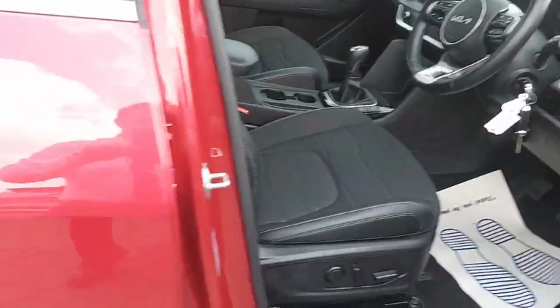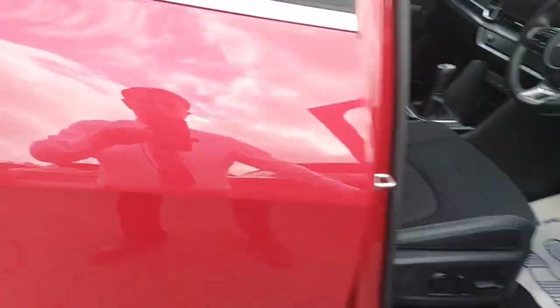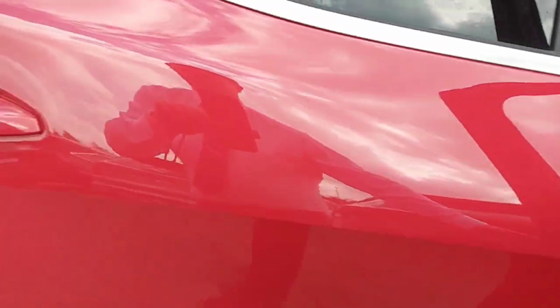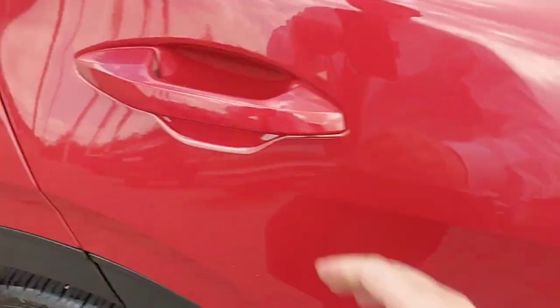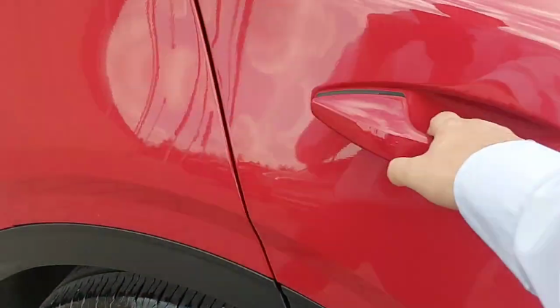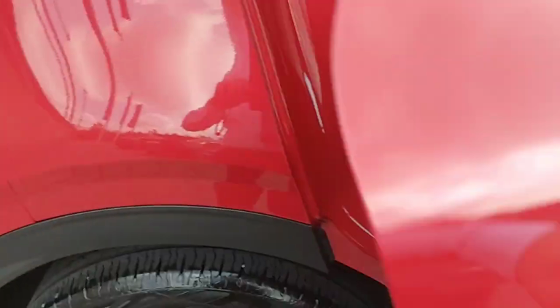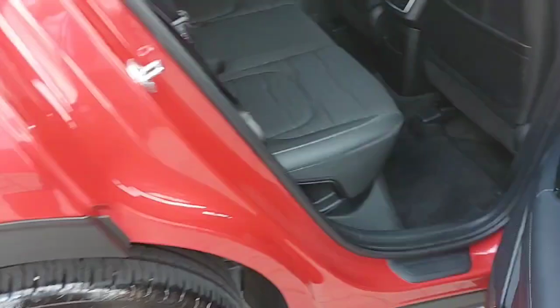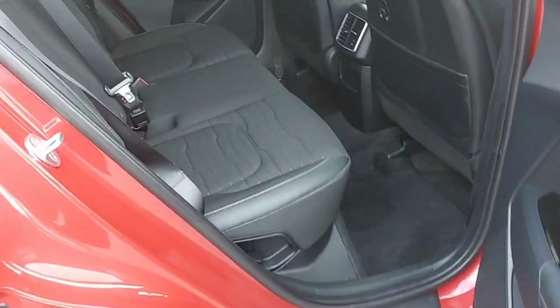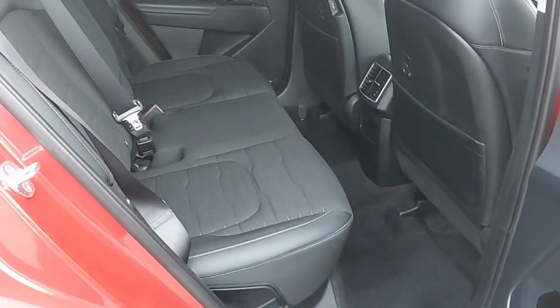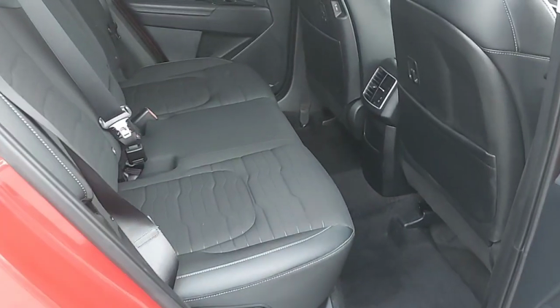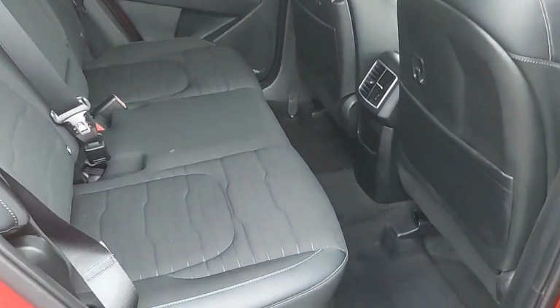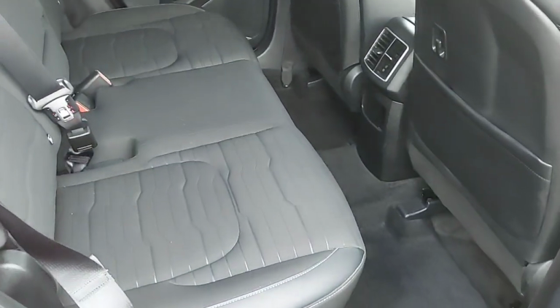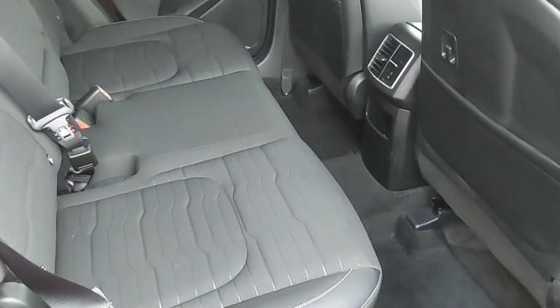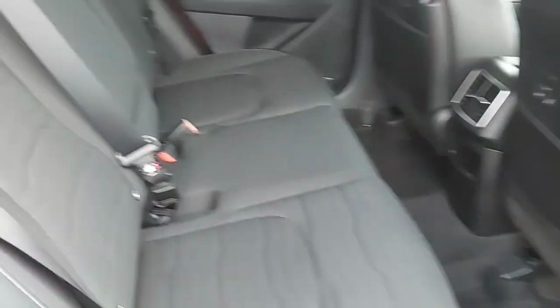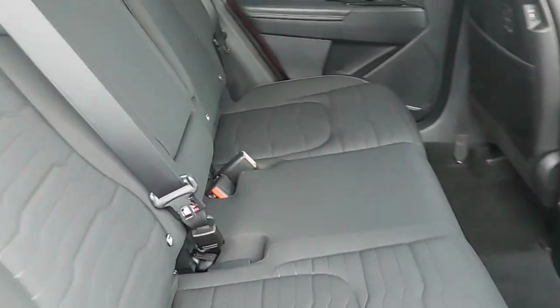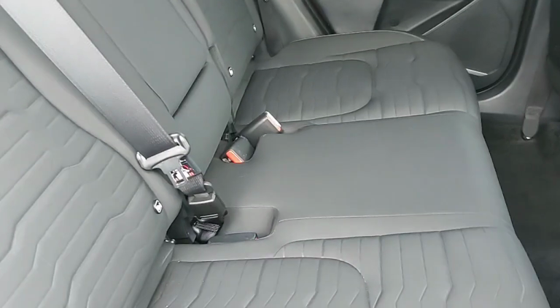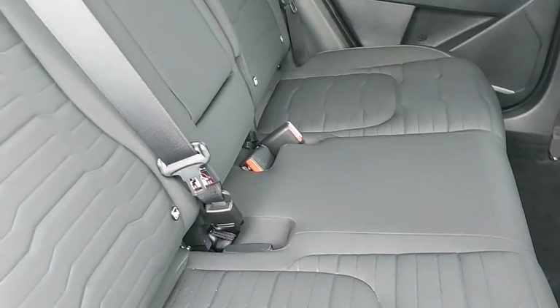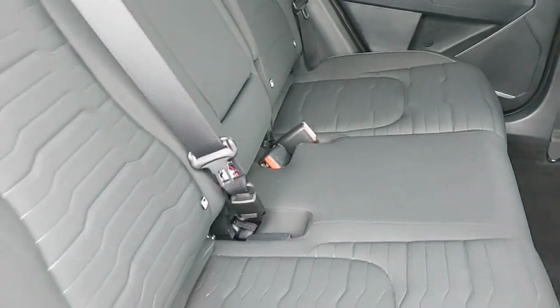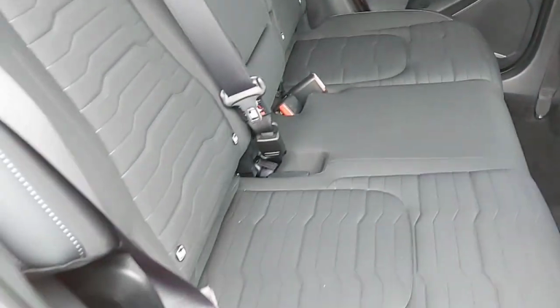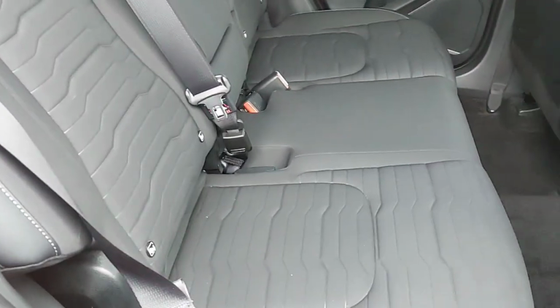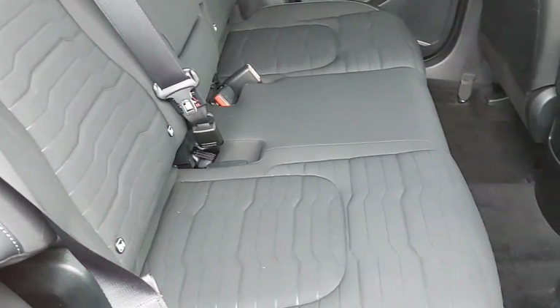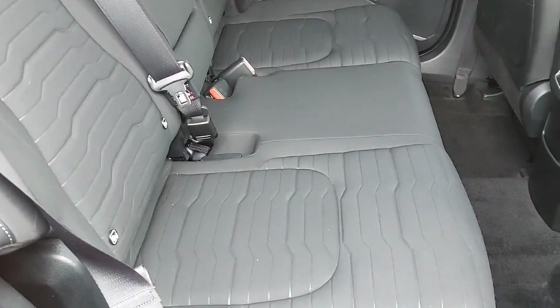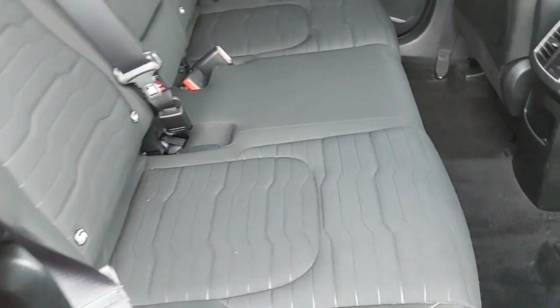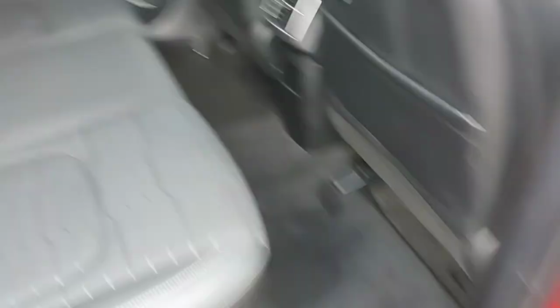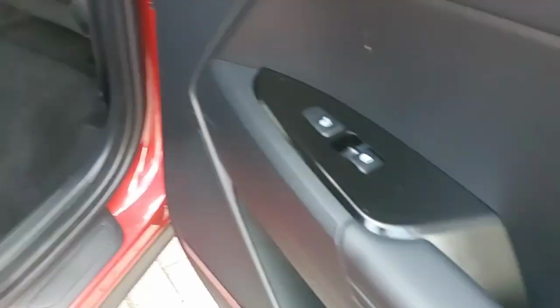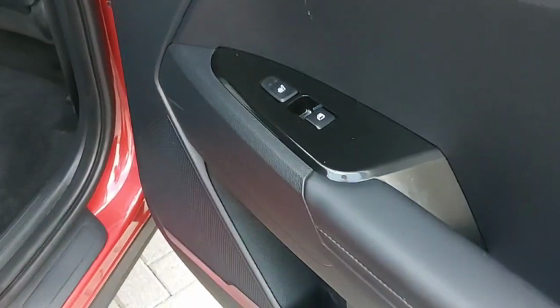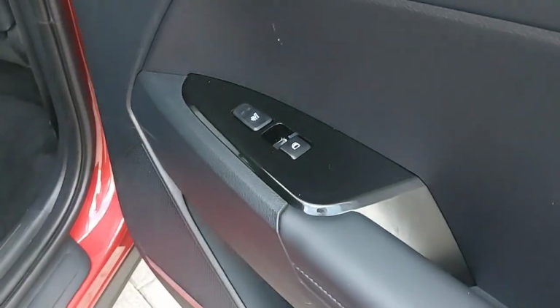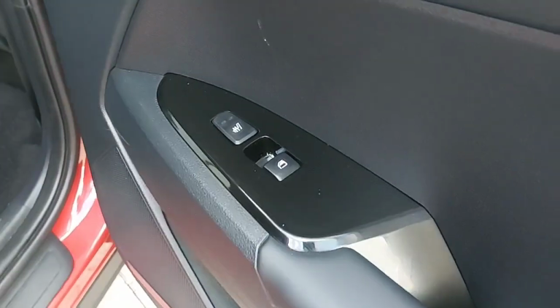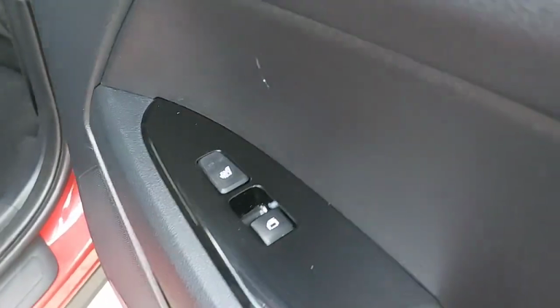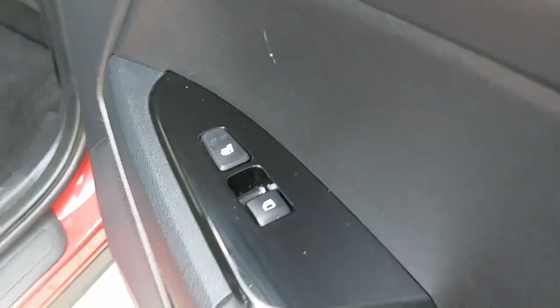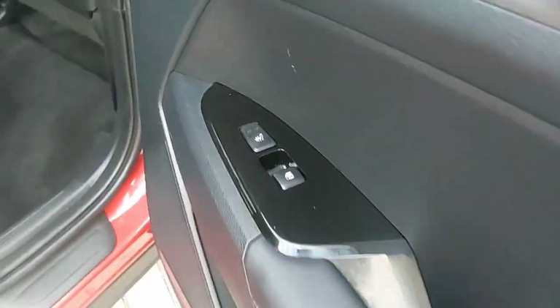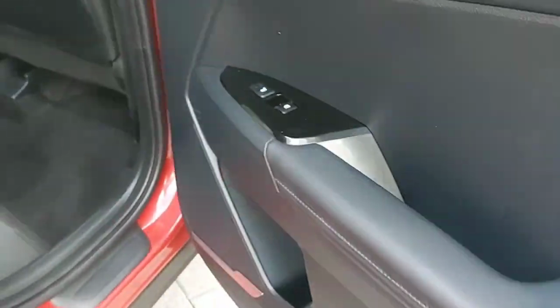A quick look inside the back now. Again, half cloth, half leather black material across the three back seats, with electric windows and heated seats in the back also.